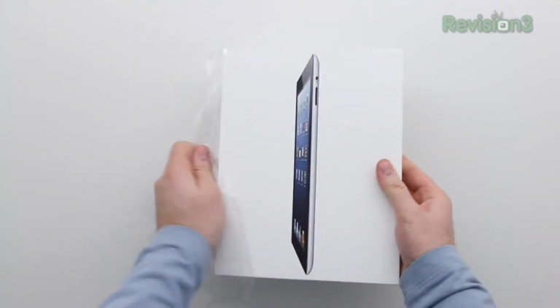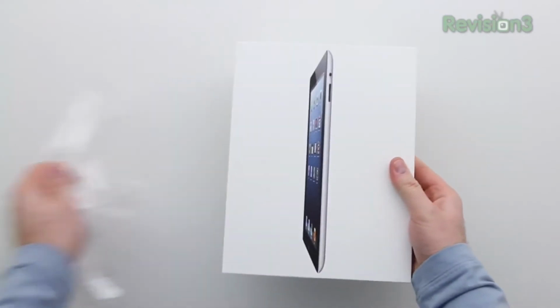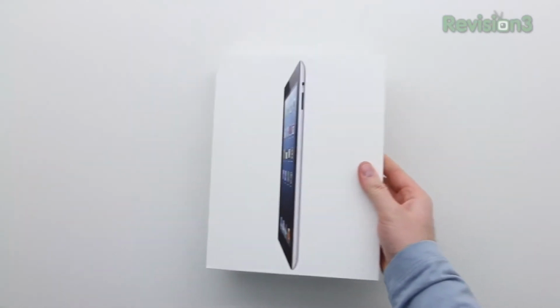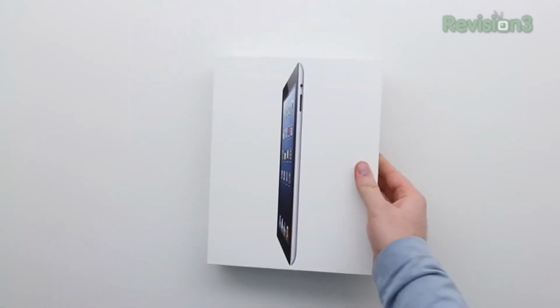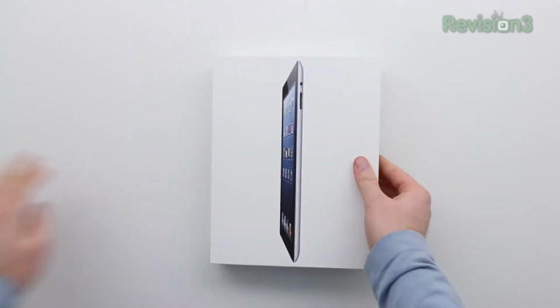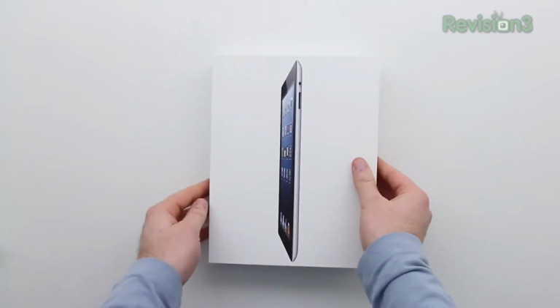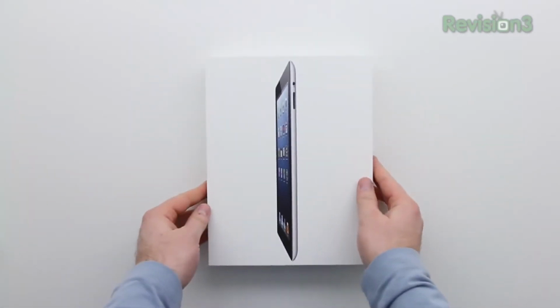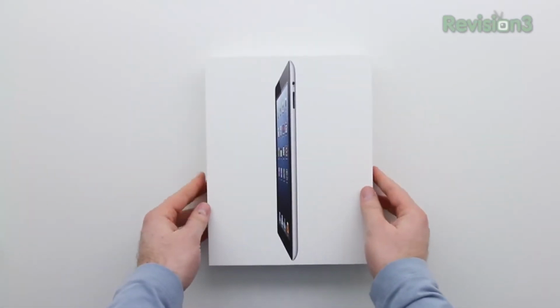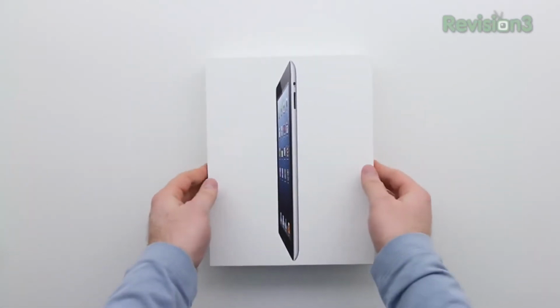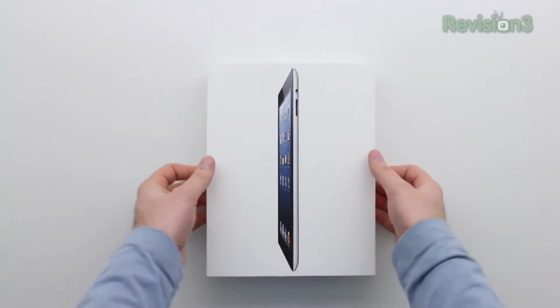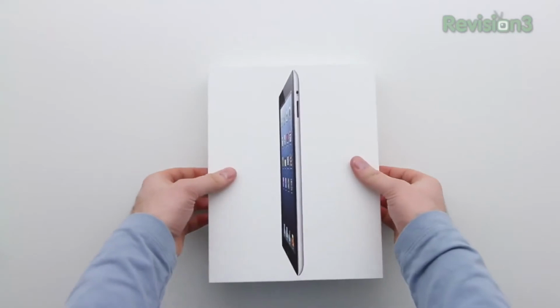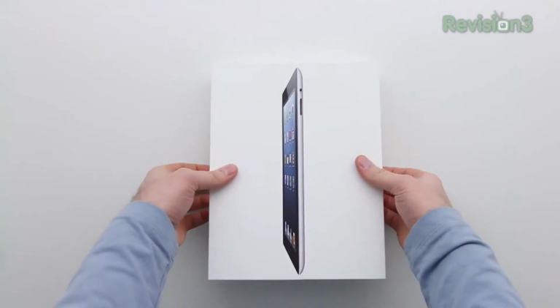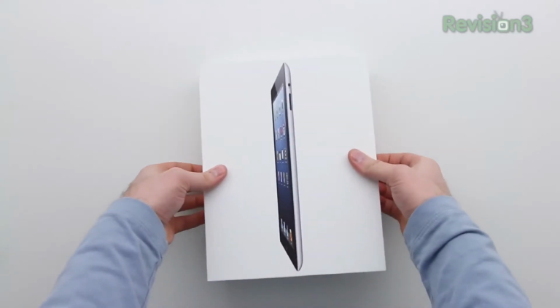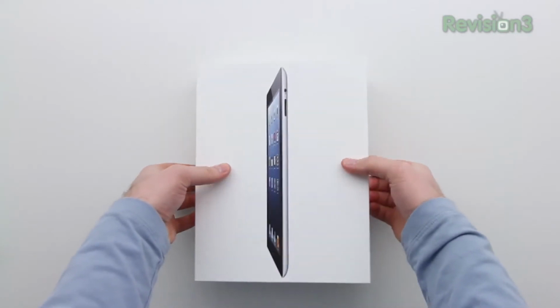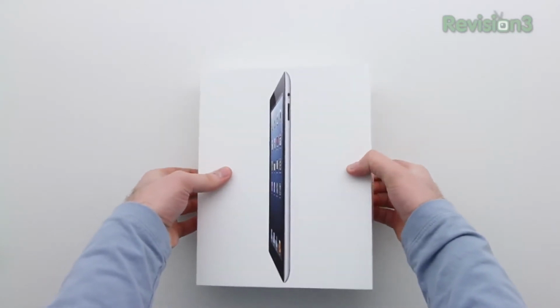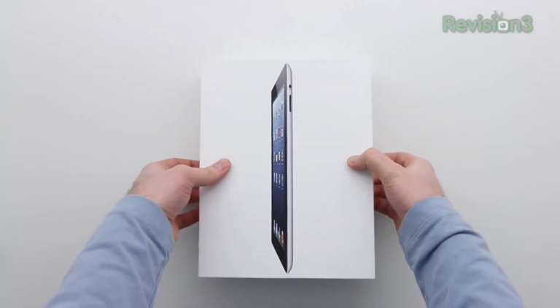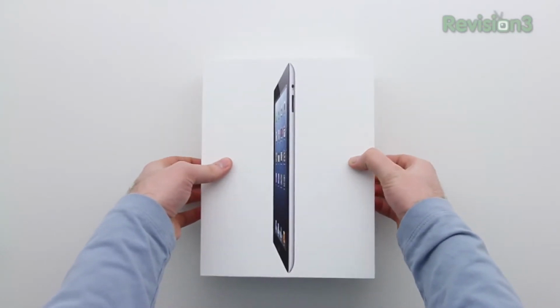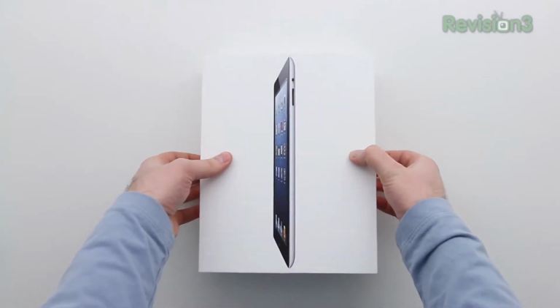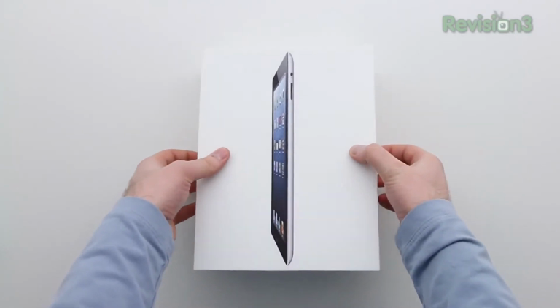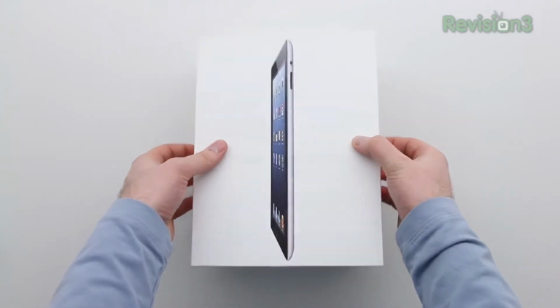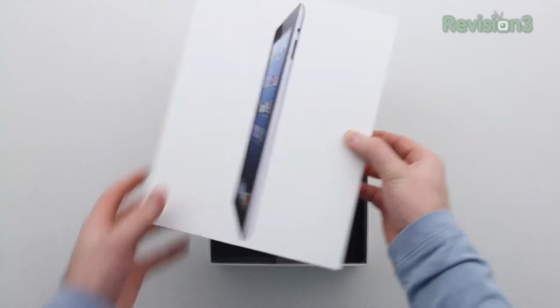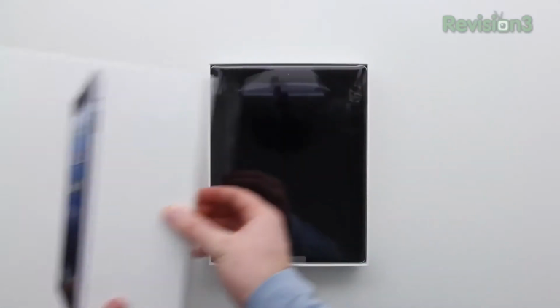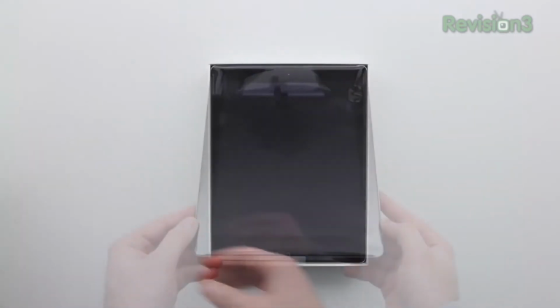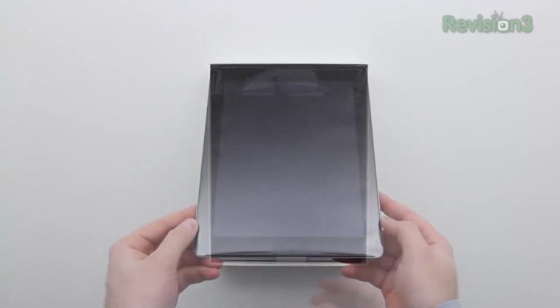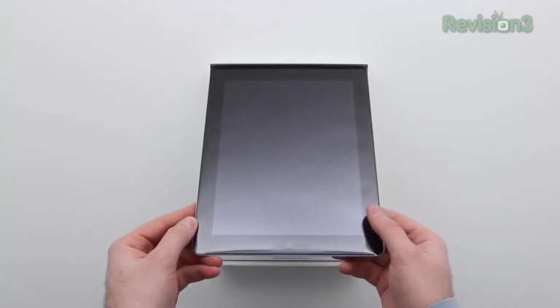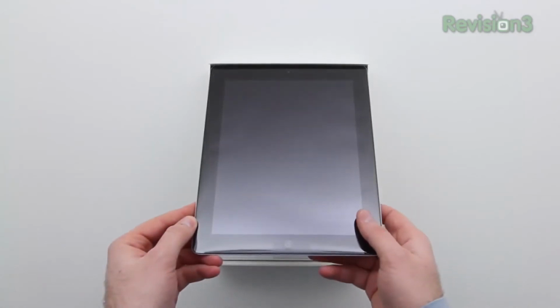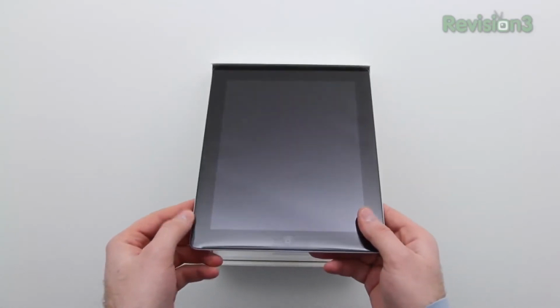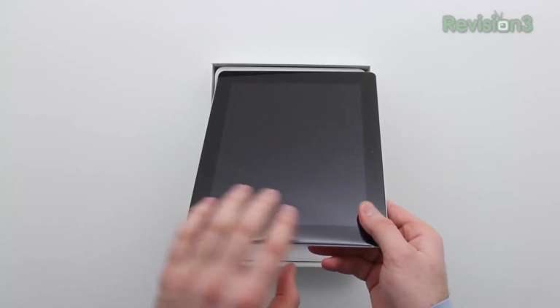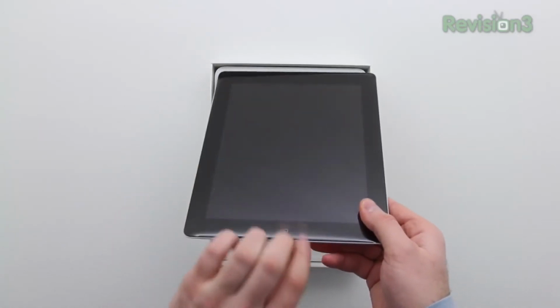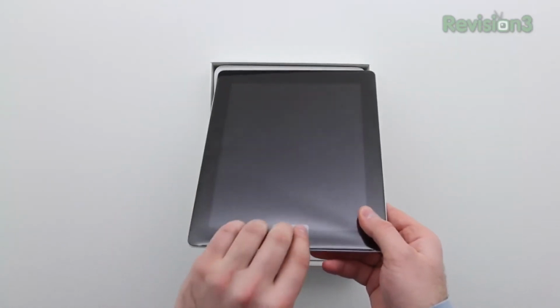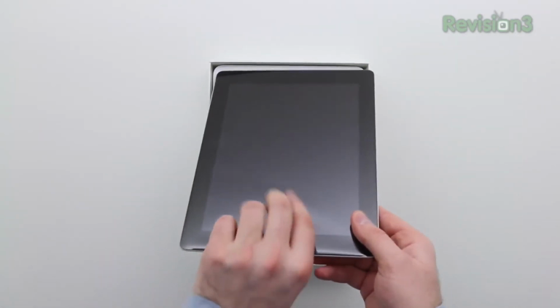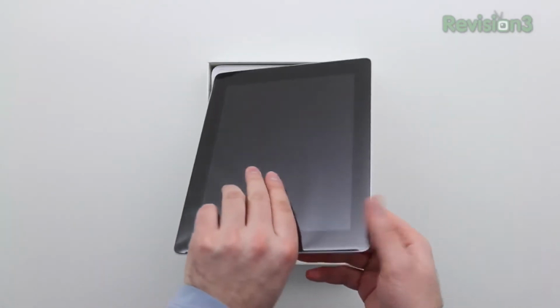Maybe I can help you figure out which one is the right iPad for you, whether it's the full-size or the iPad Mini, or maybe something else — maybe a different tablet in general. If you haven't subscribed yet, do that now because there probably will be a comparison video coming up shortly.